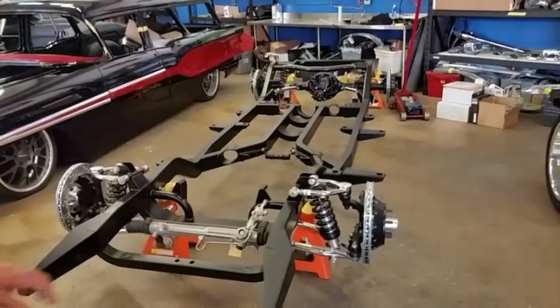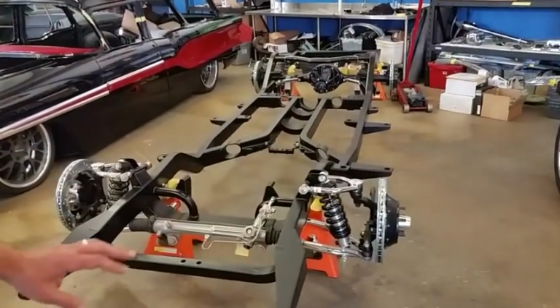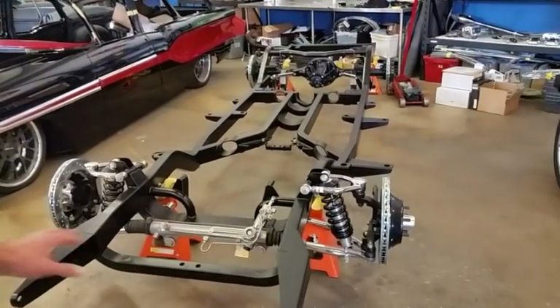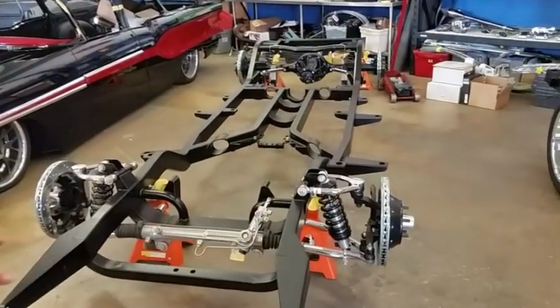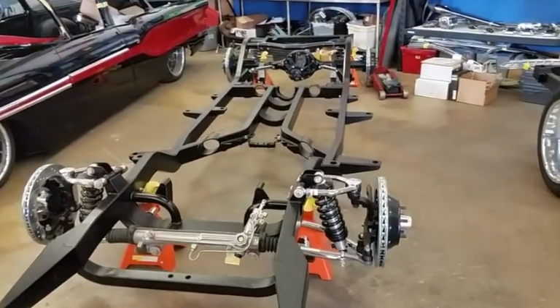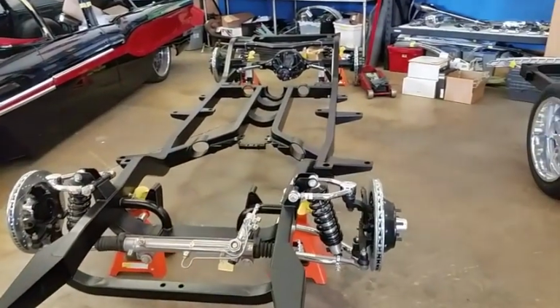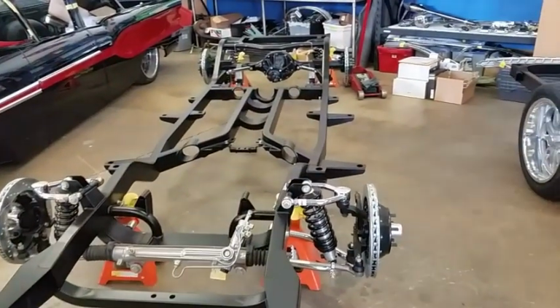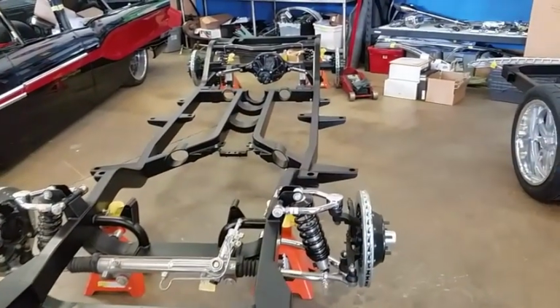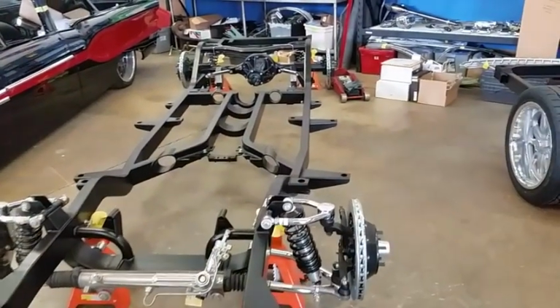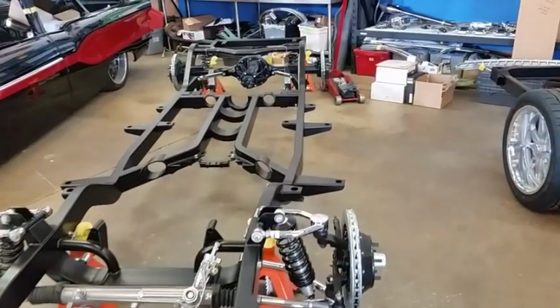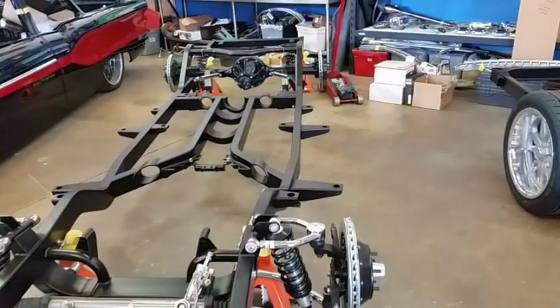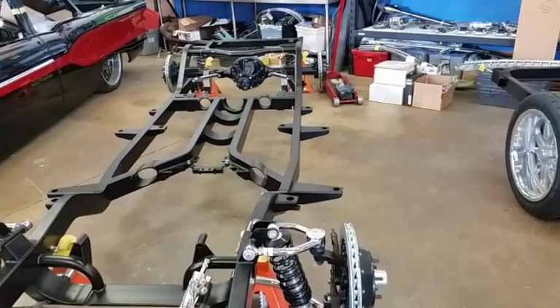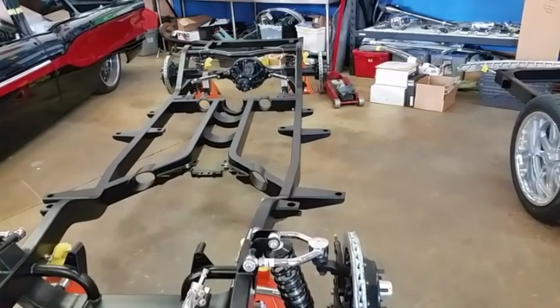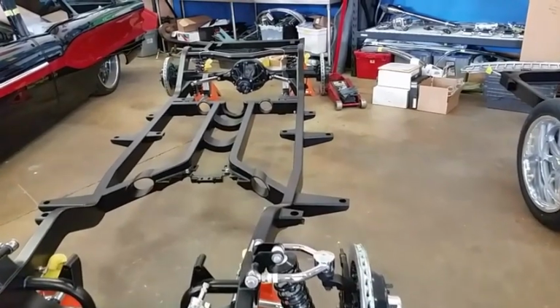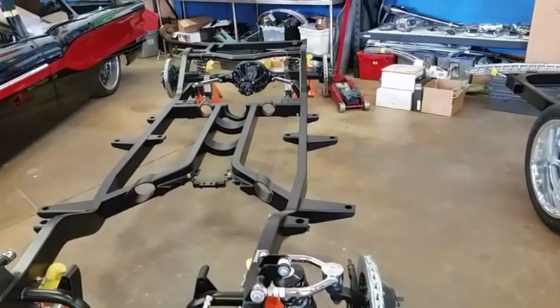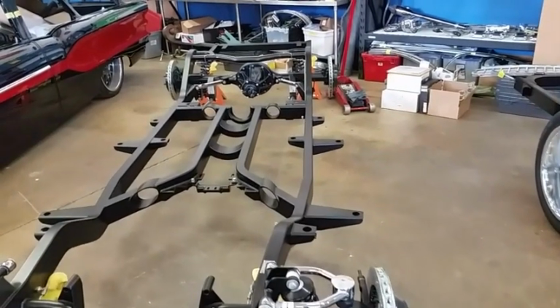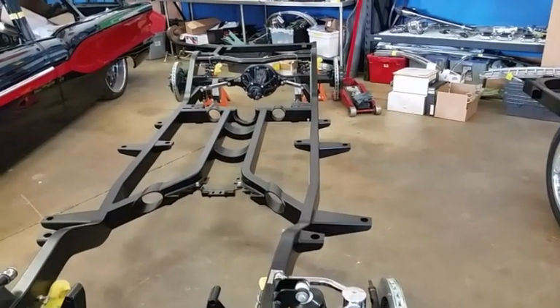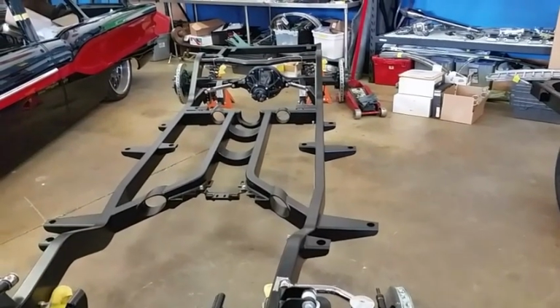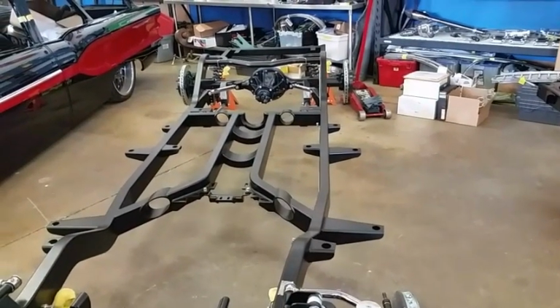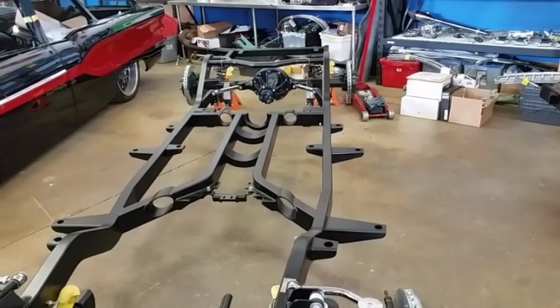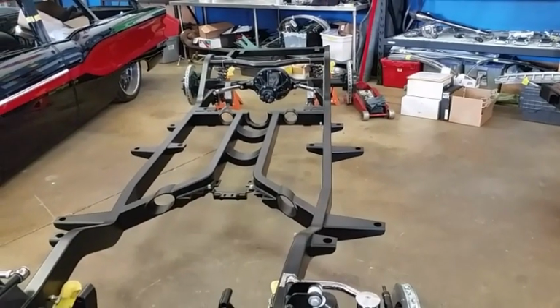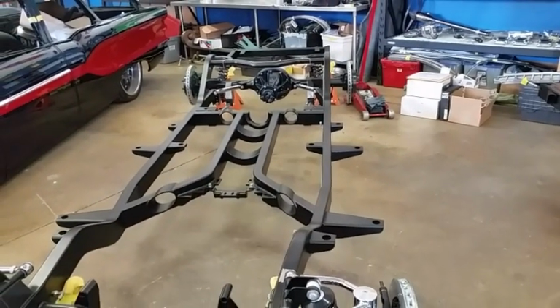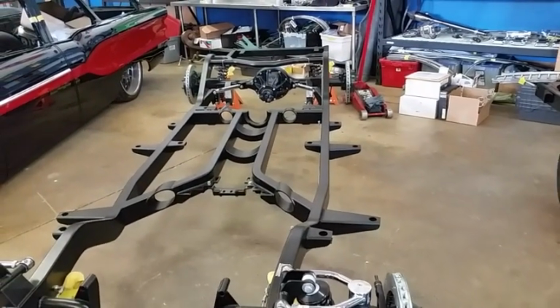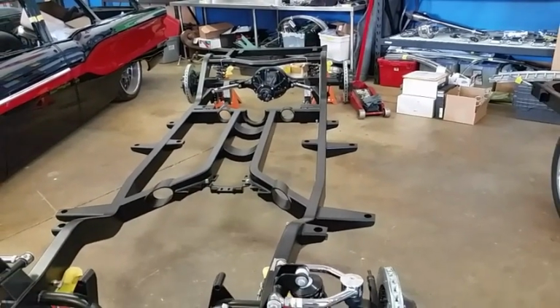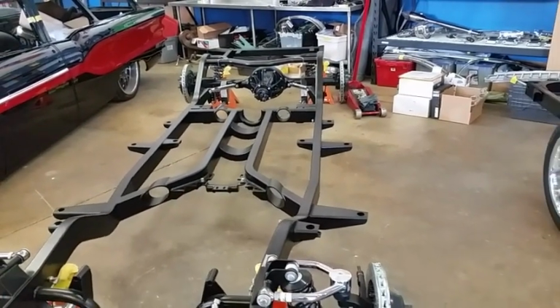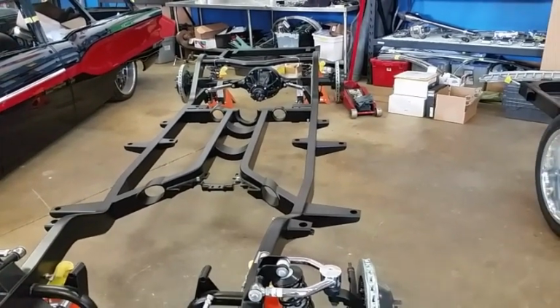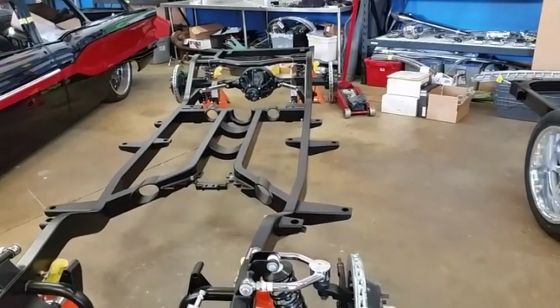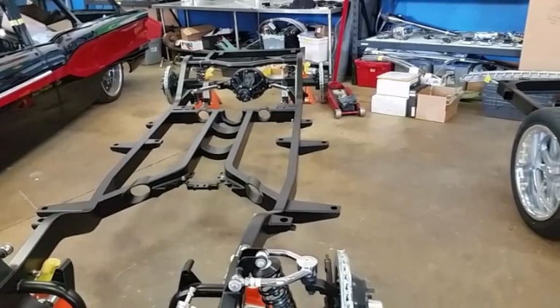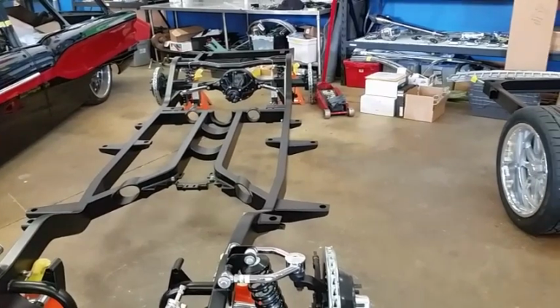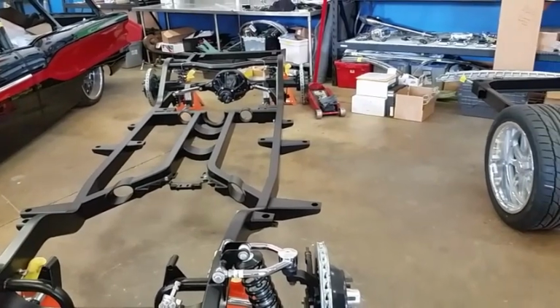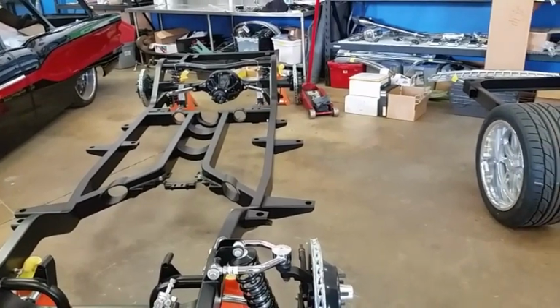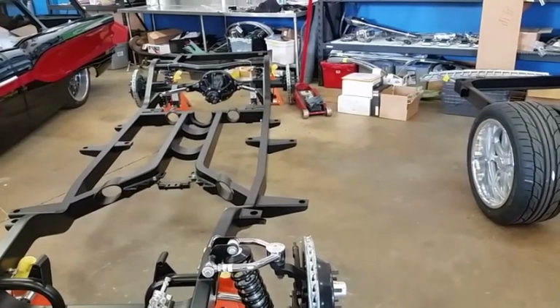I'm sure you're aware you can buy a chassis from us in bare metal, just a plain frame. But what you might not be aware of is that you can buy chassis prepped, painted, and fully assembled.